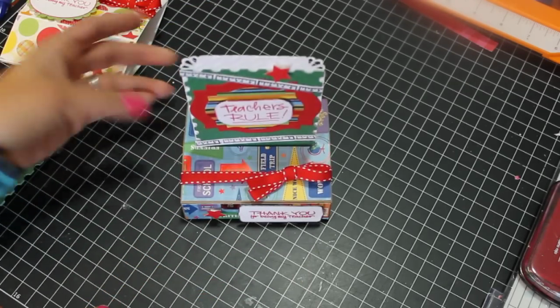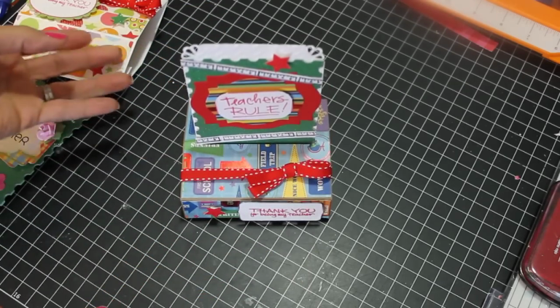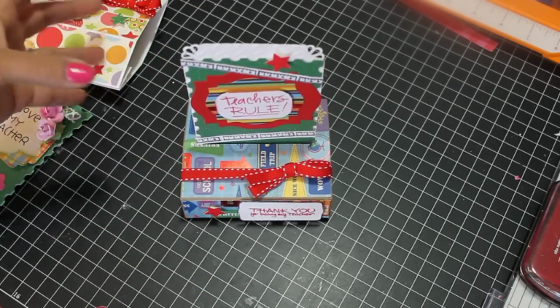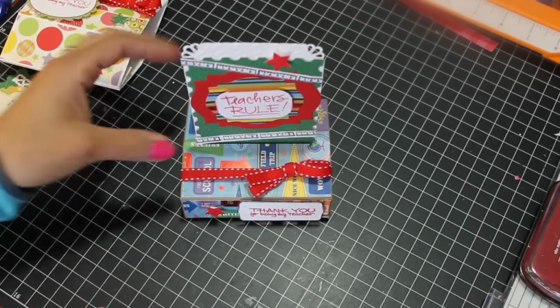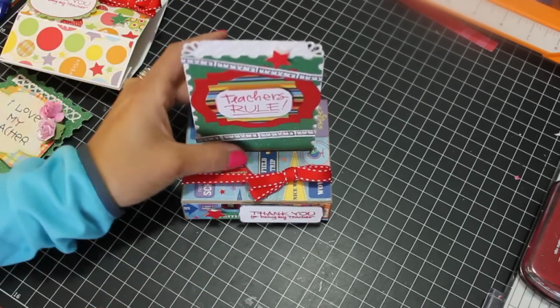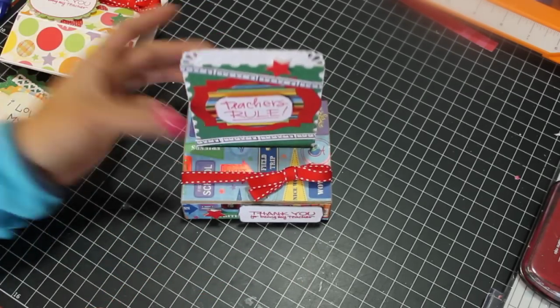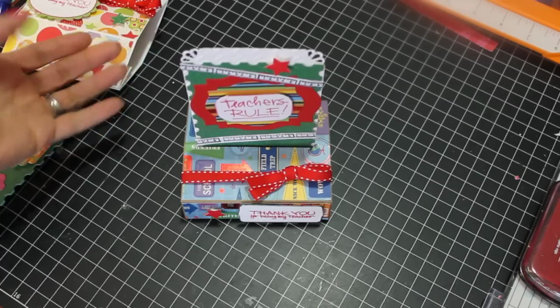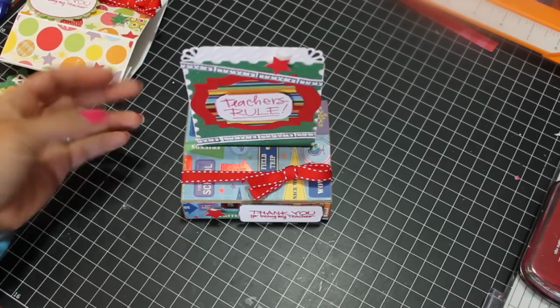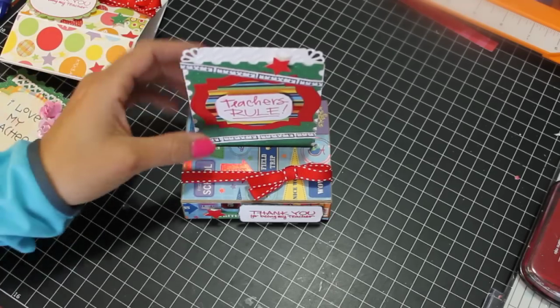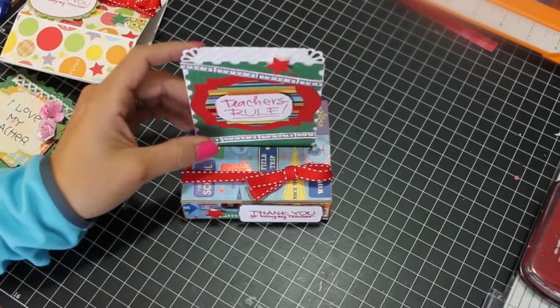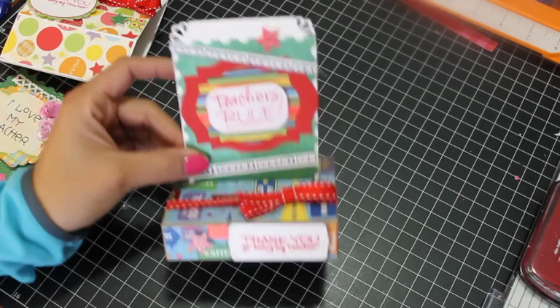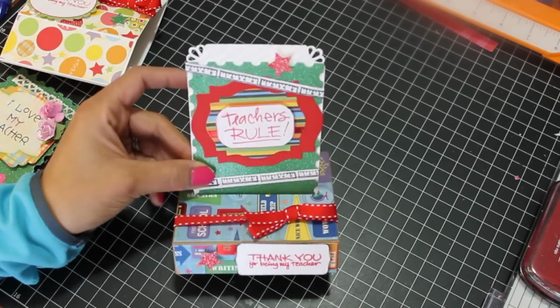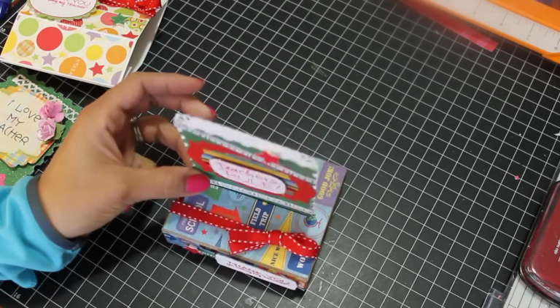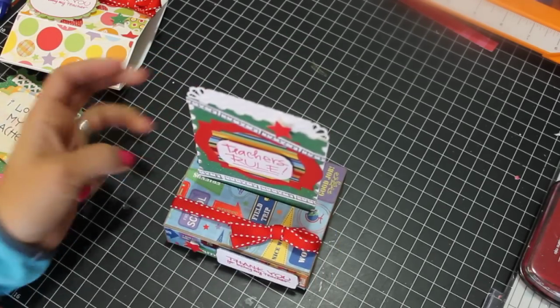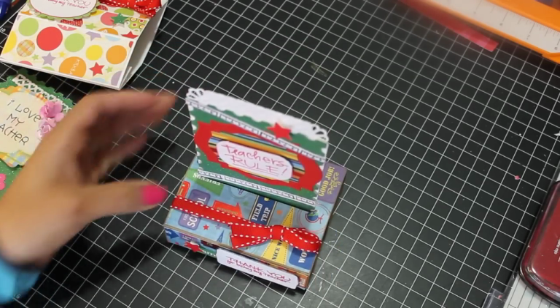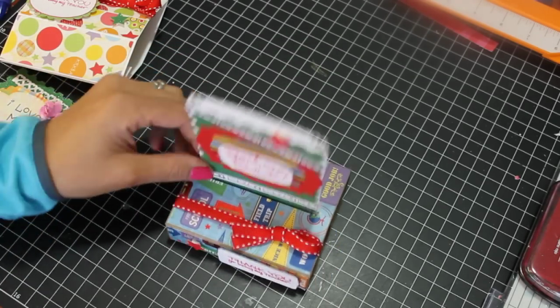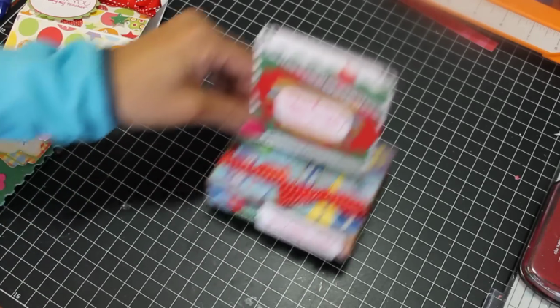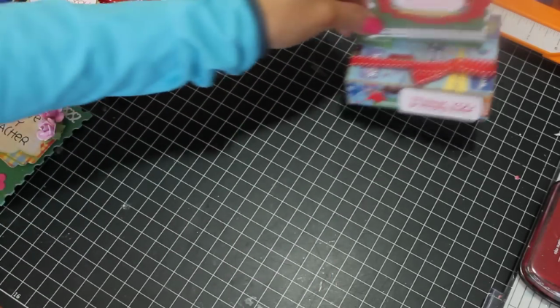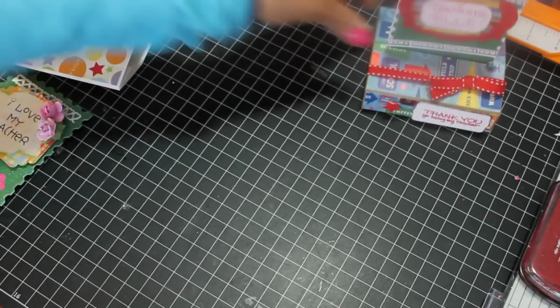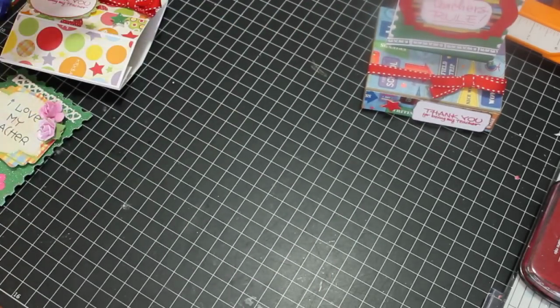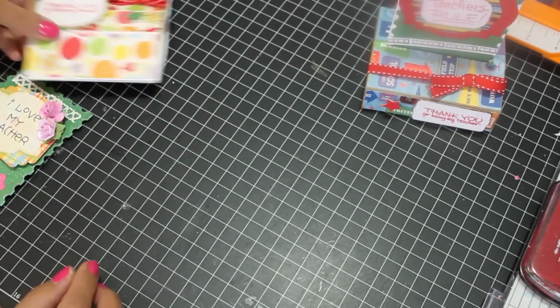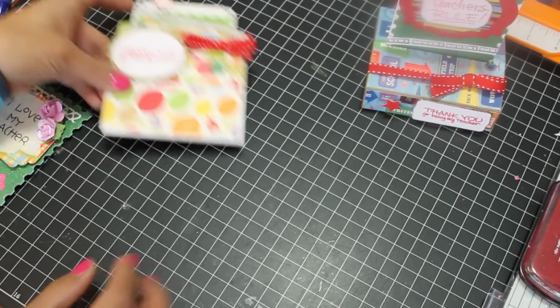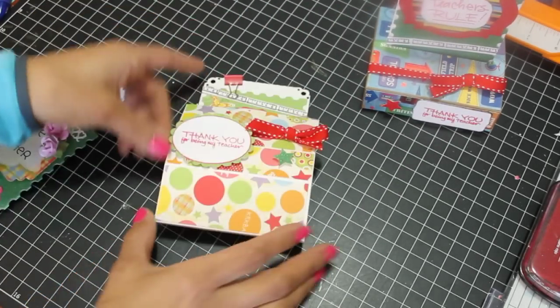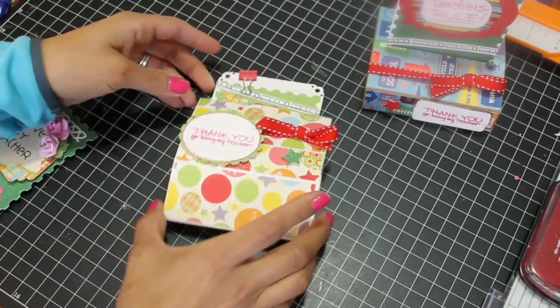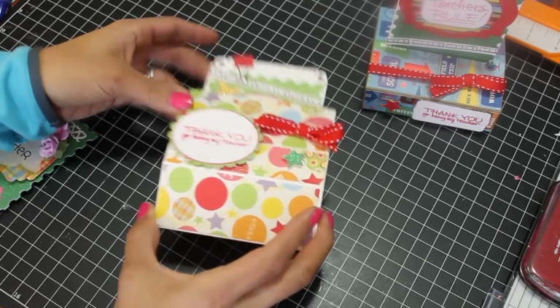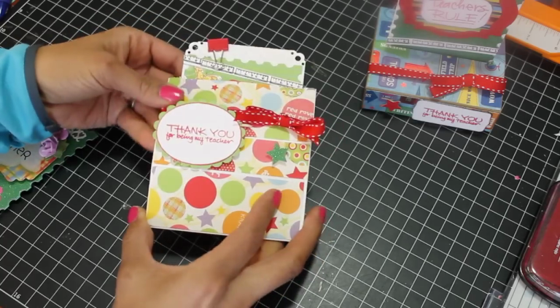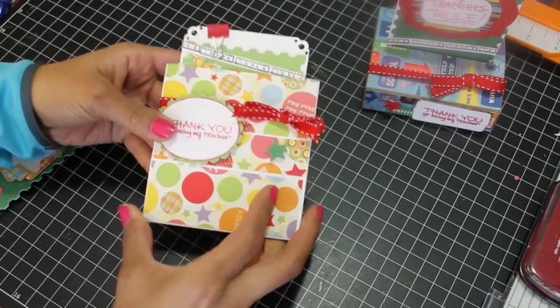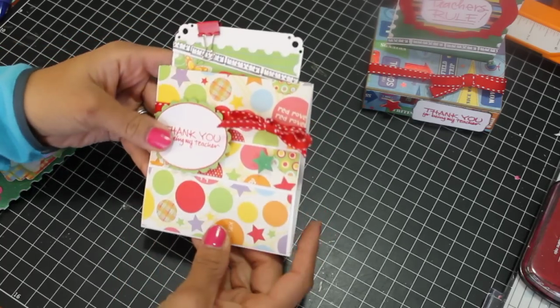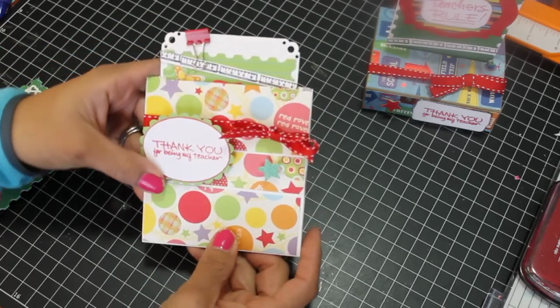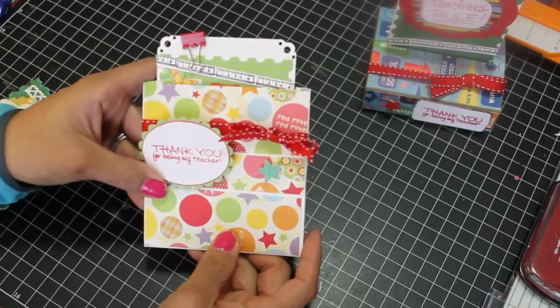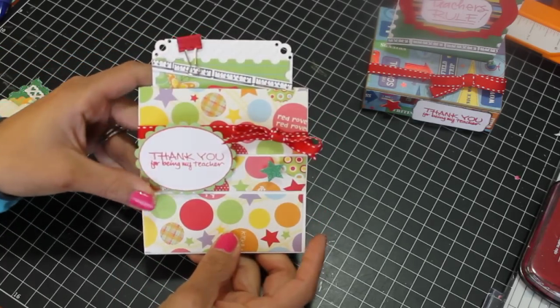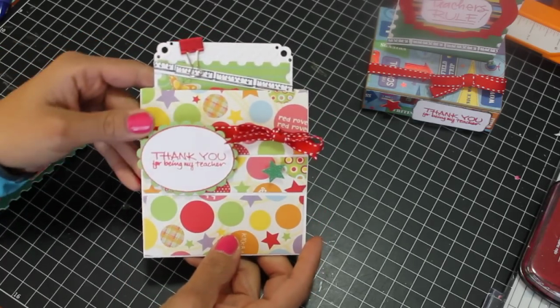How cute is that? I think this card will definitely stand out from all the little handmade cards the teacher's going to get this year. I always like doing this for my kids.